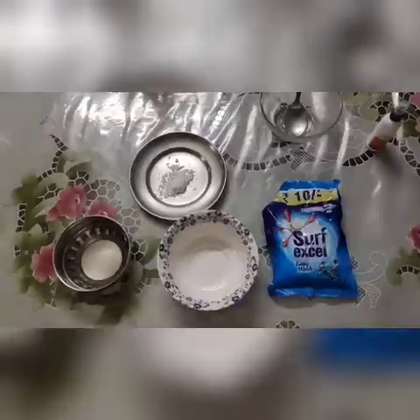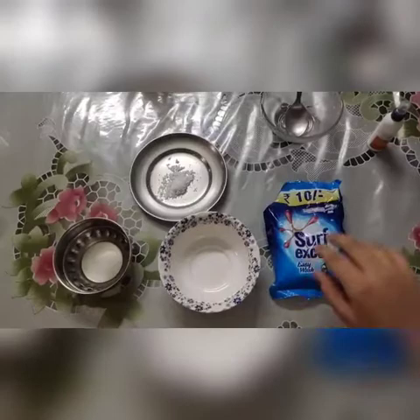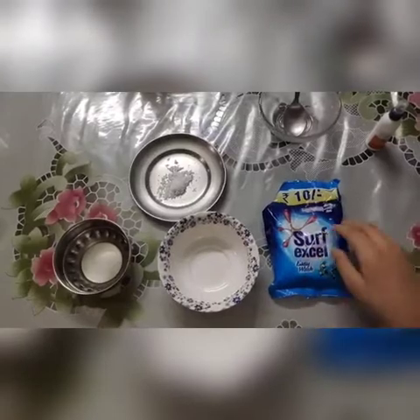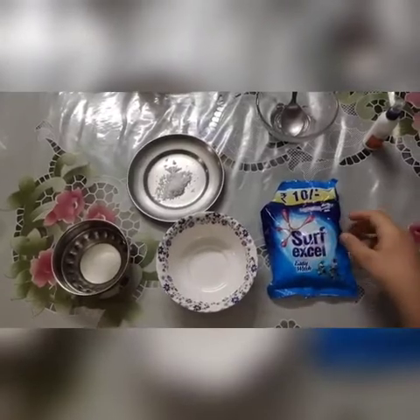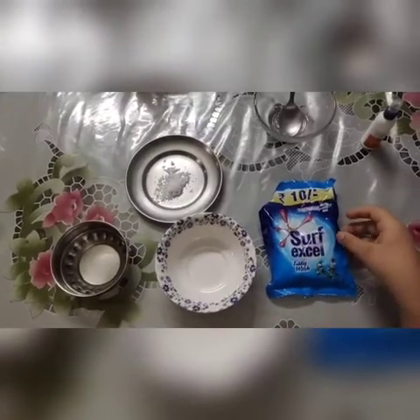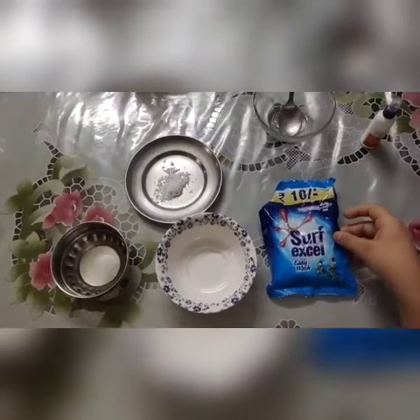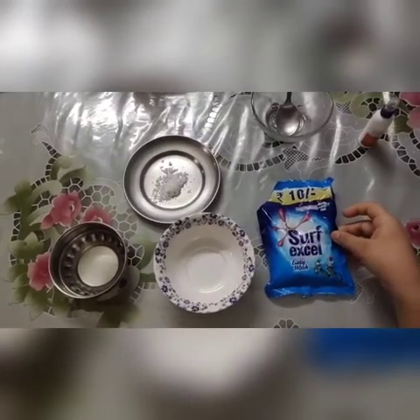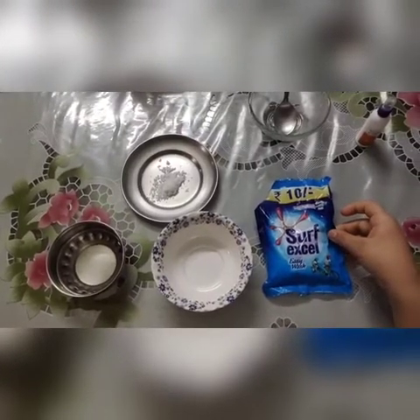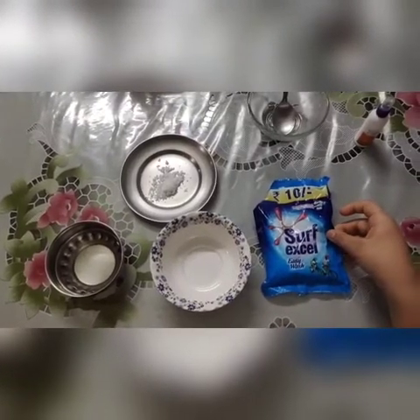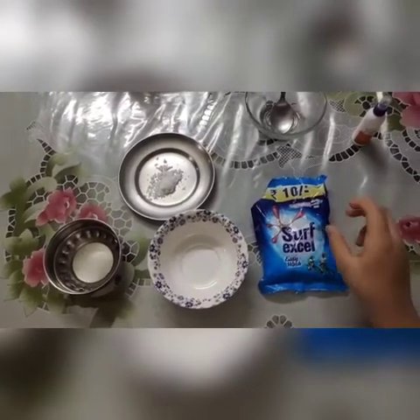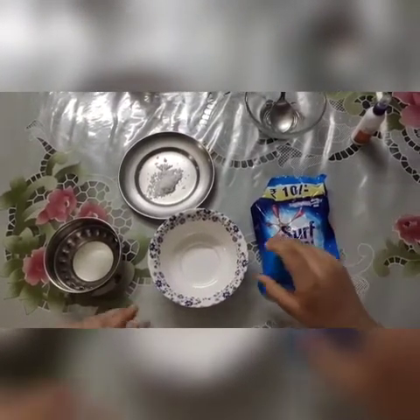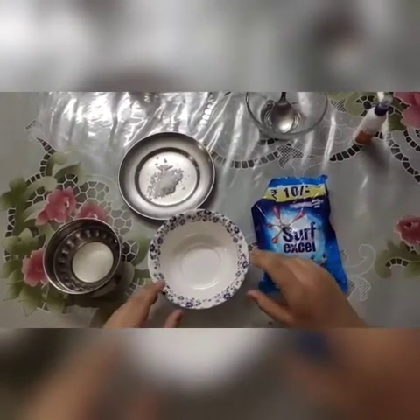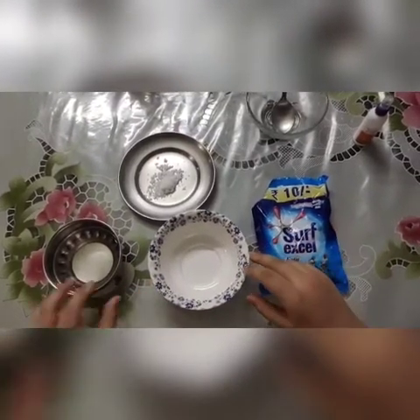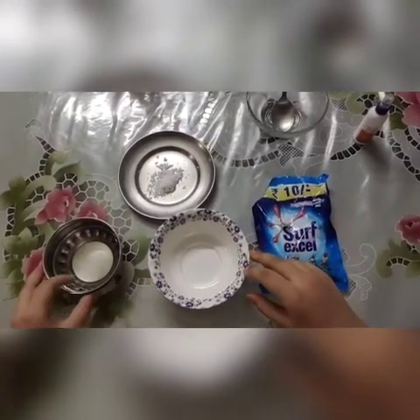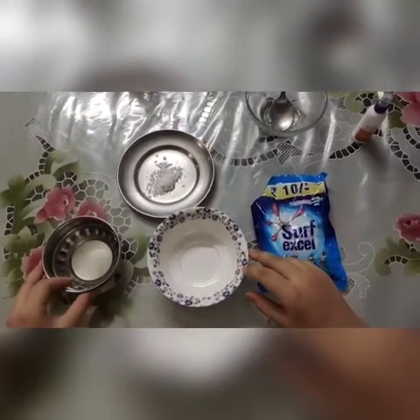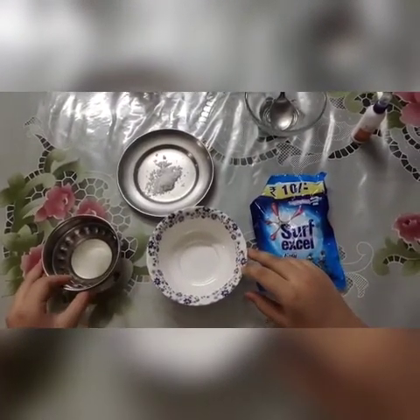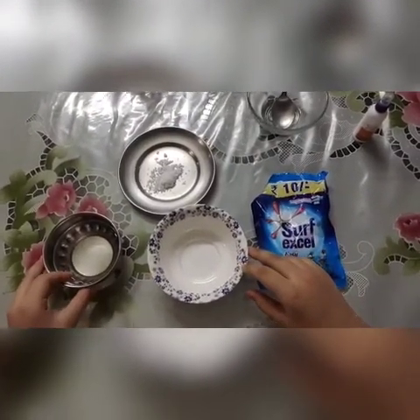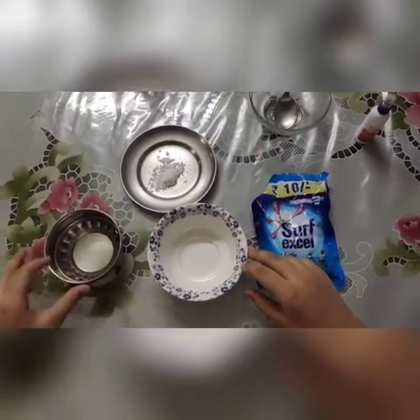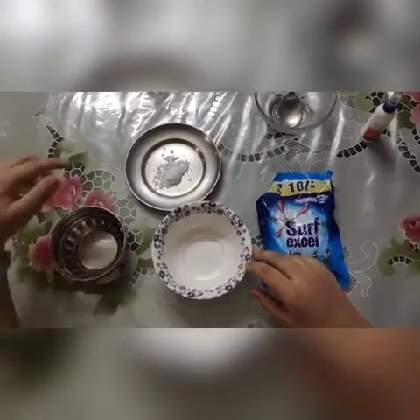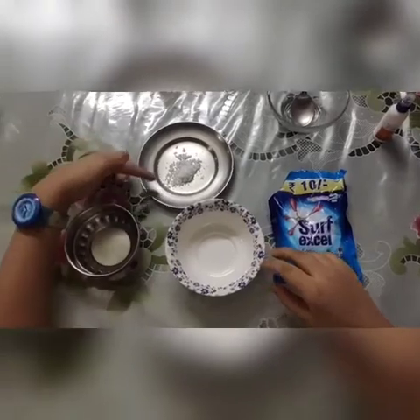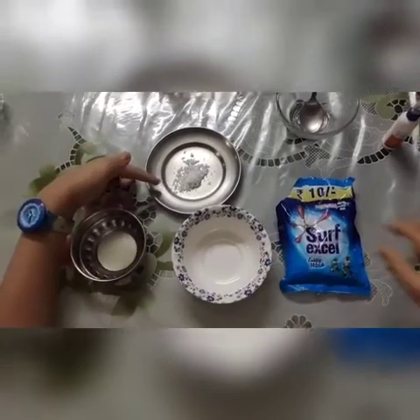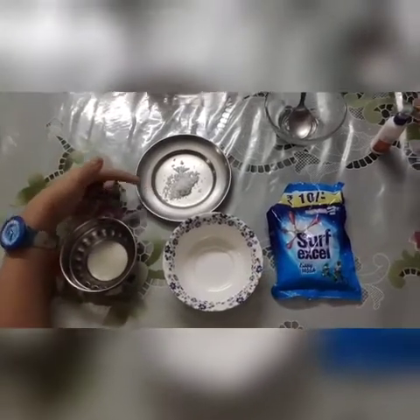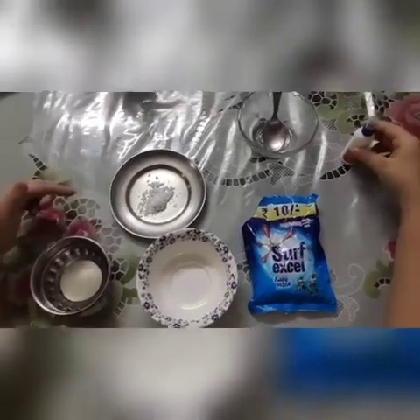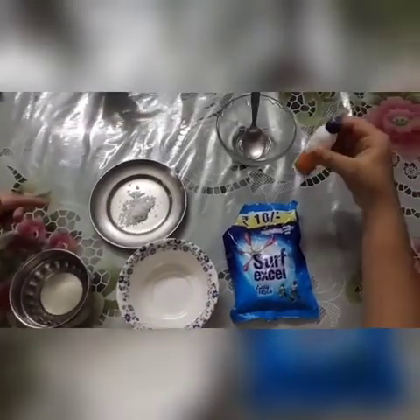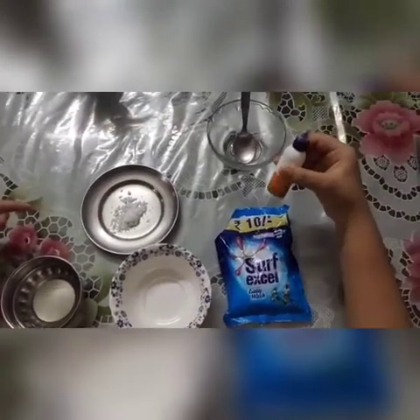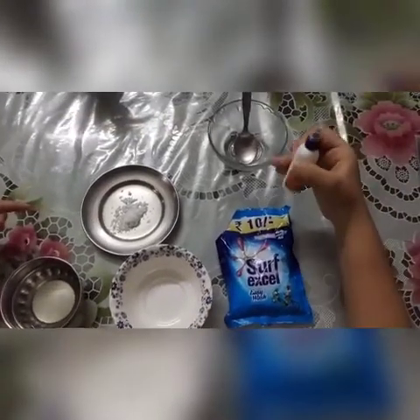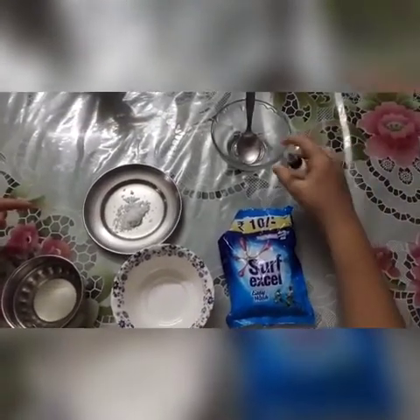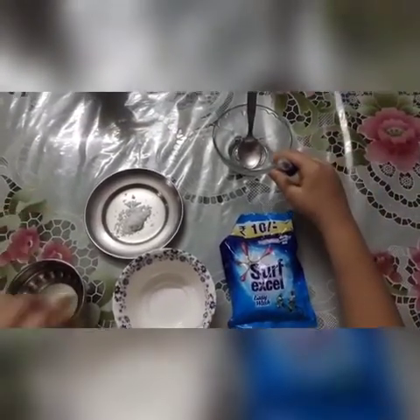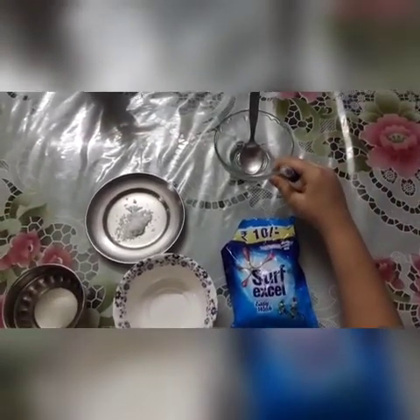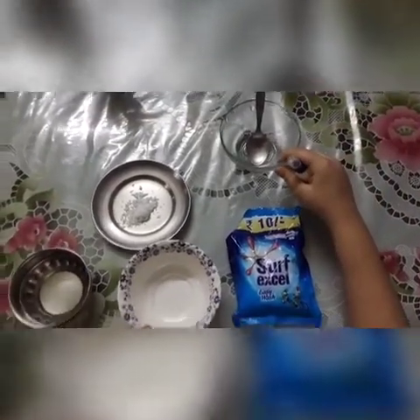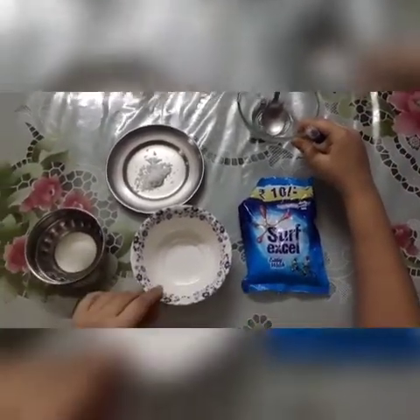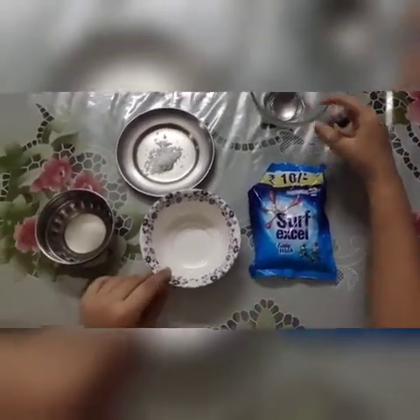We need surface cell, lukewarm water, salt, fabric conditioner and white glue.